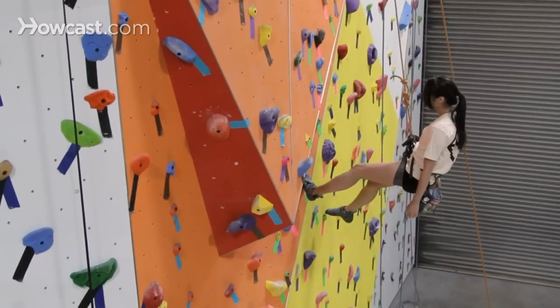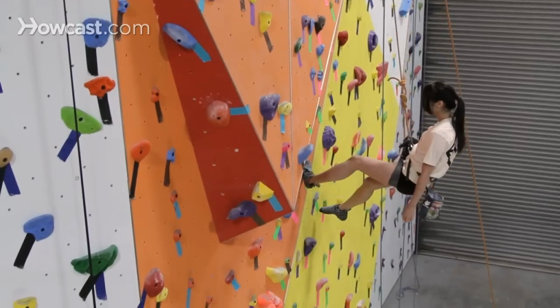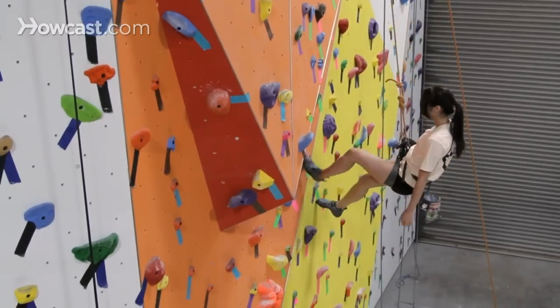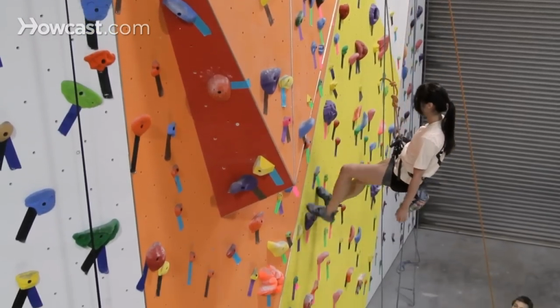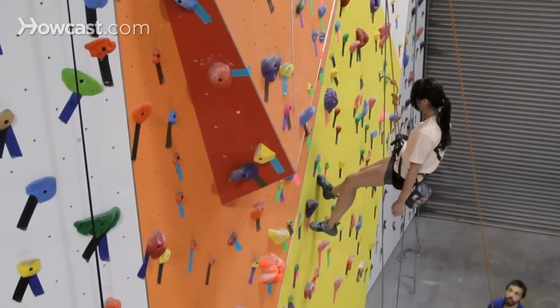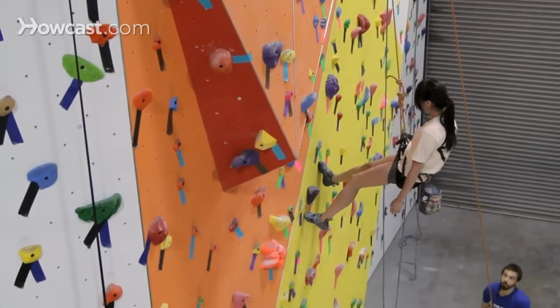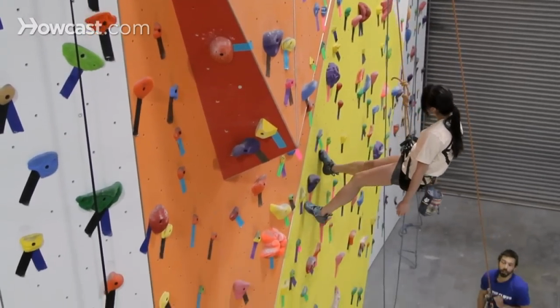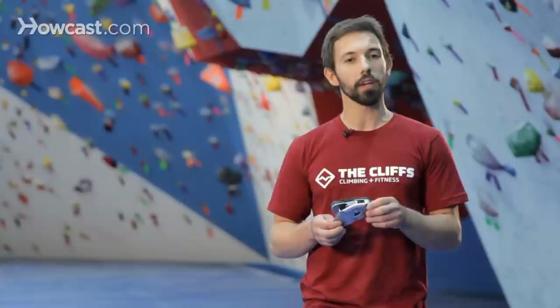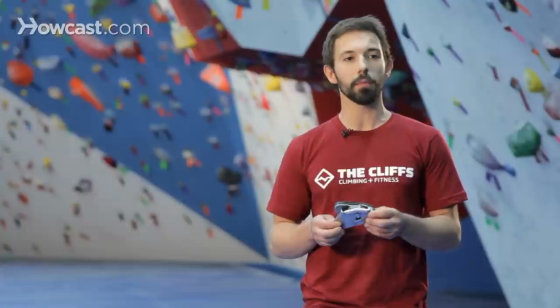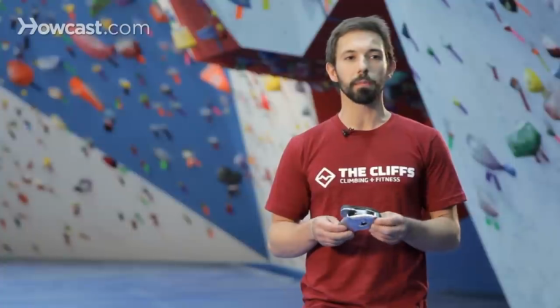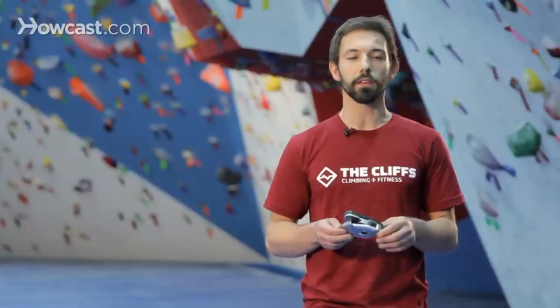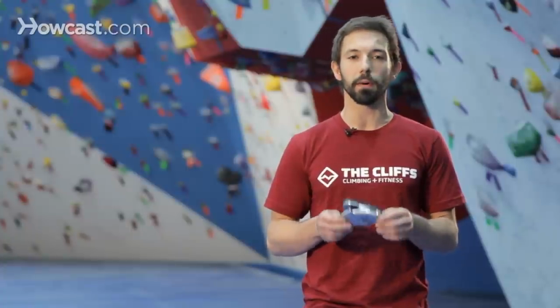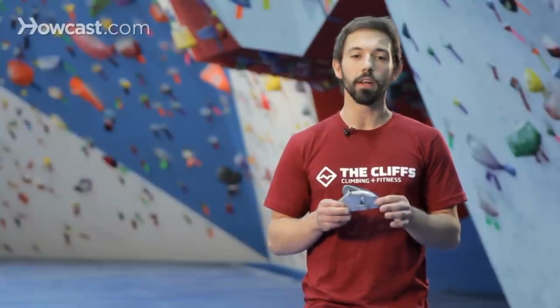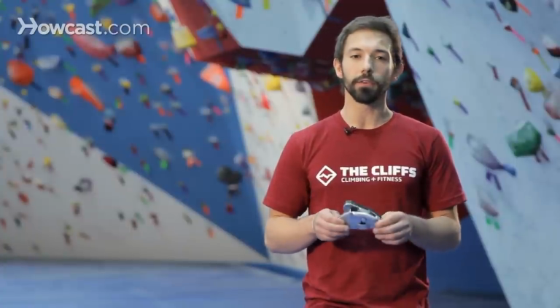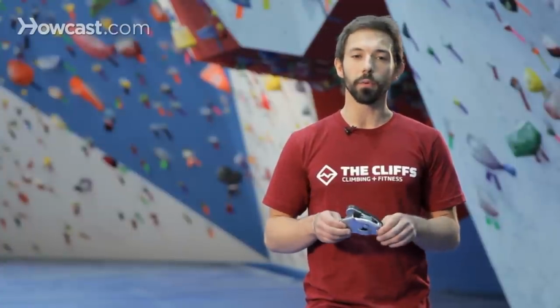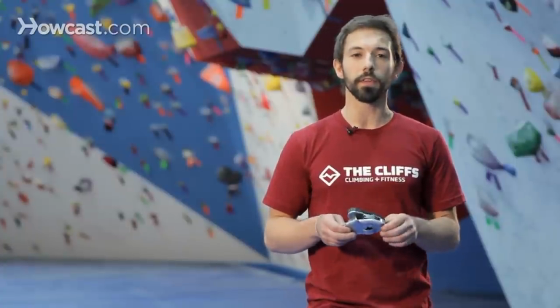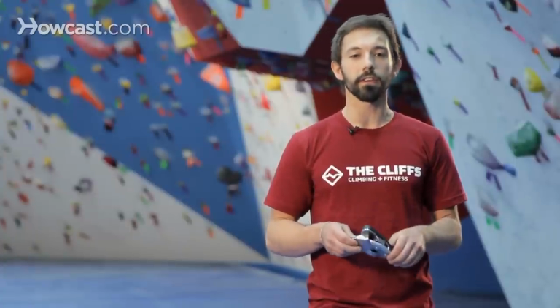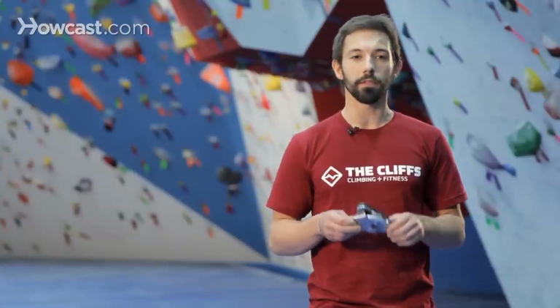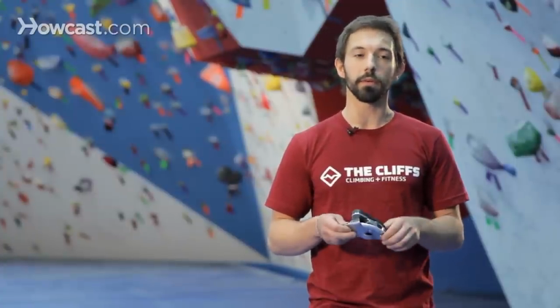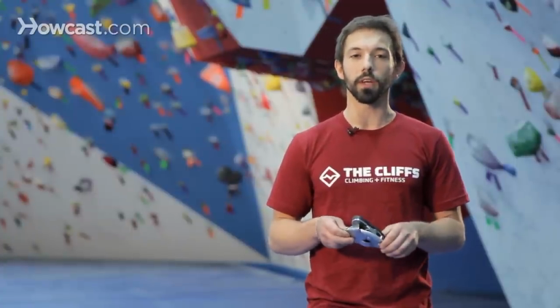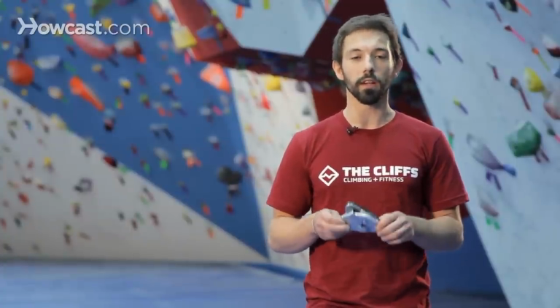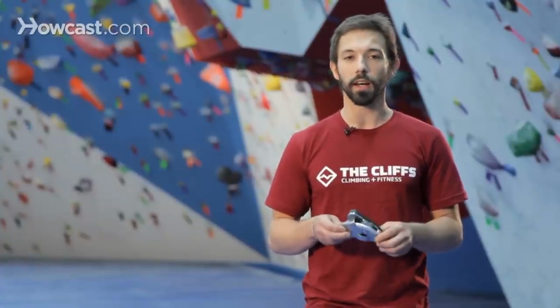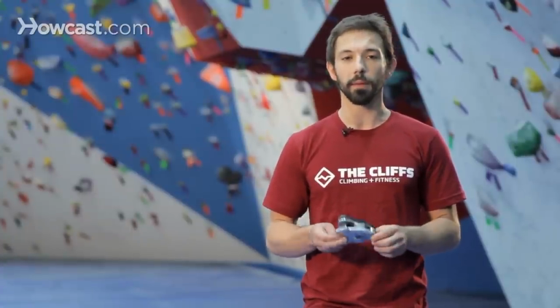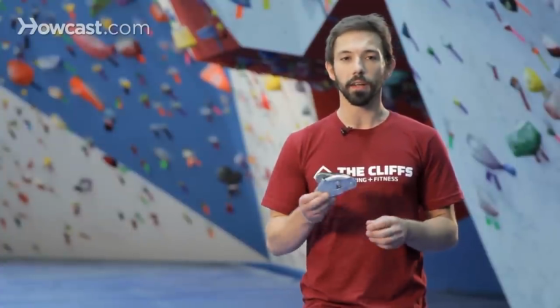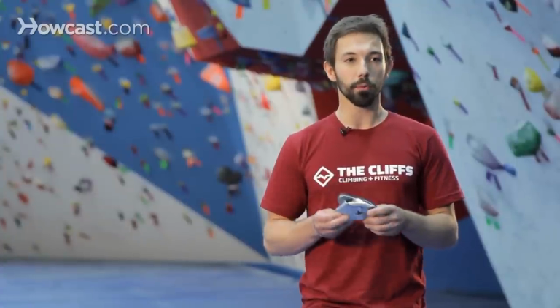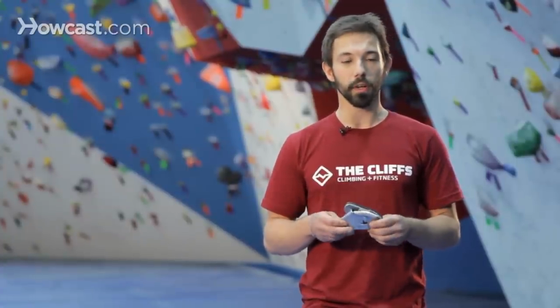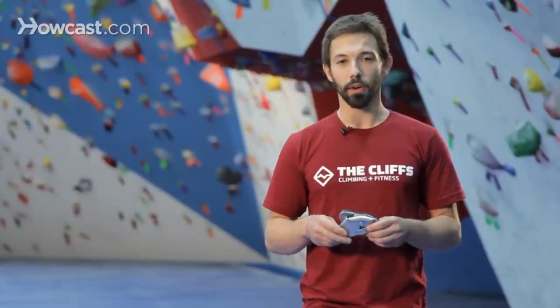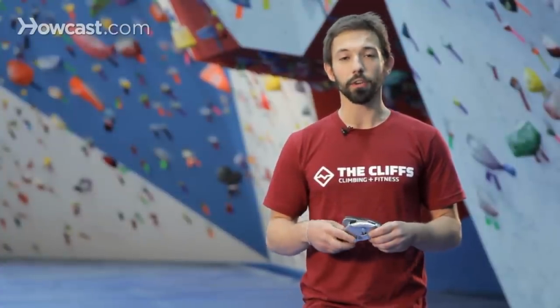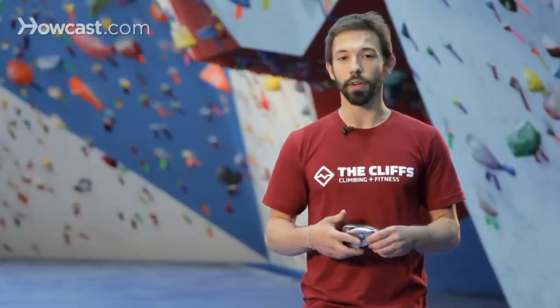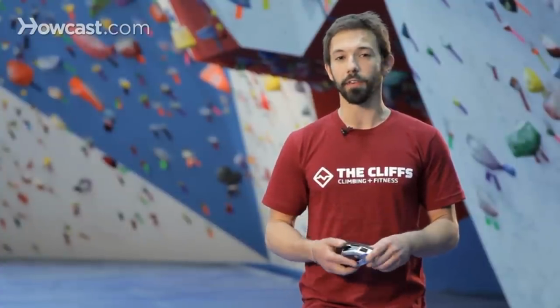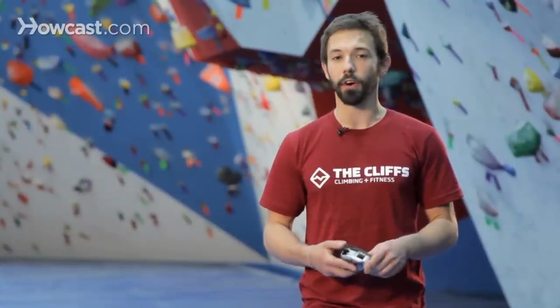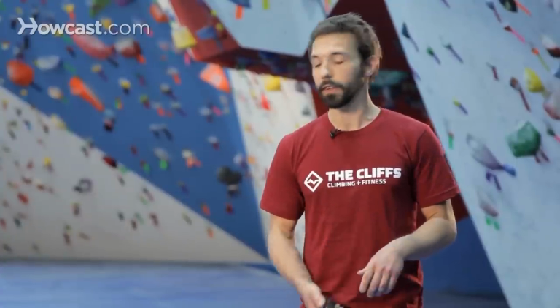So the Petzl Grigri is a great device — a little bit more expensive, but certainly worth the investment if you're going to be doing a lot of climbing. Really a great tool to have on your harness.